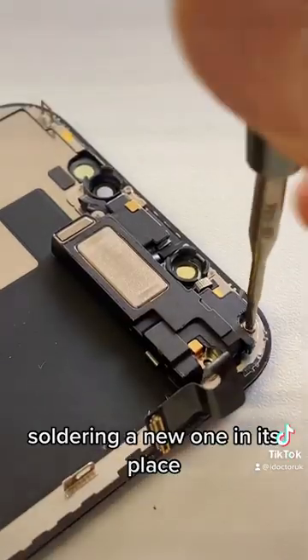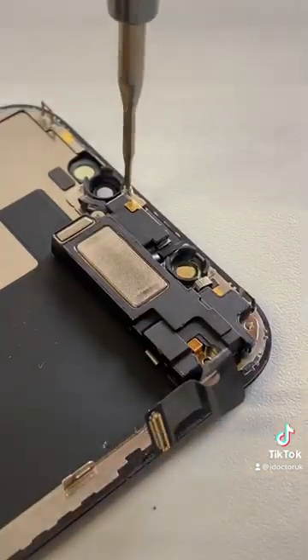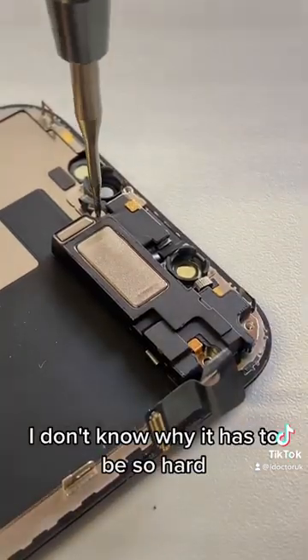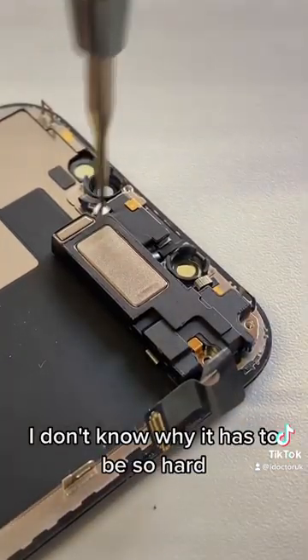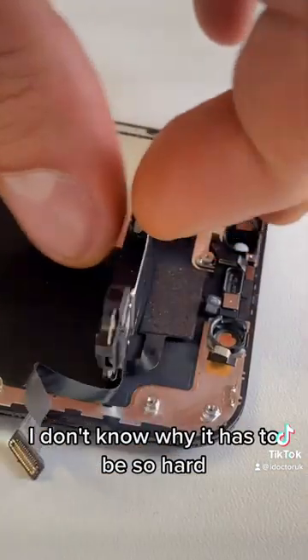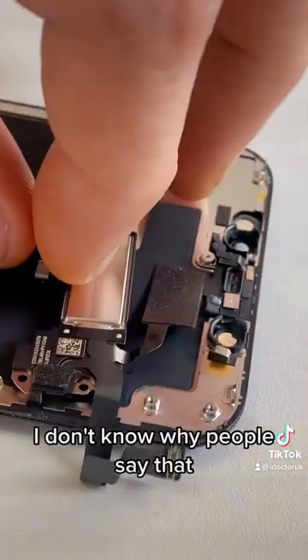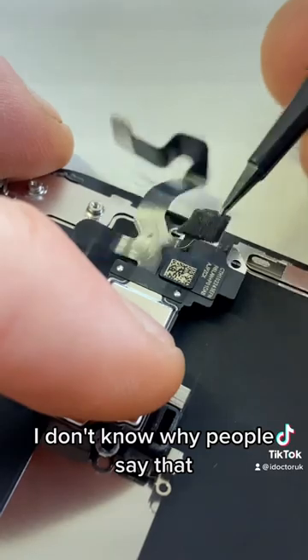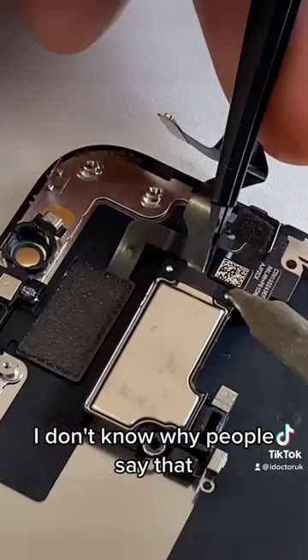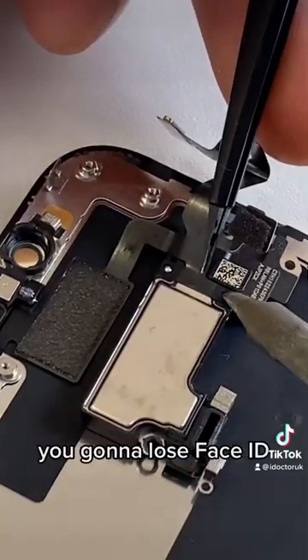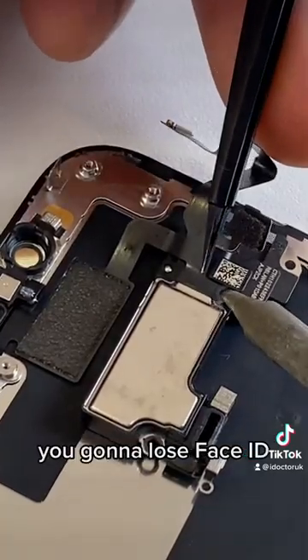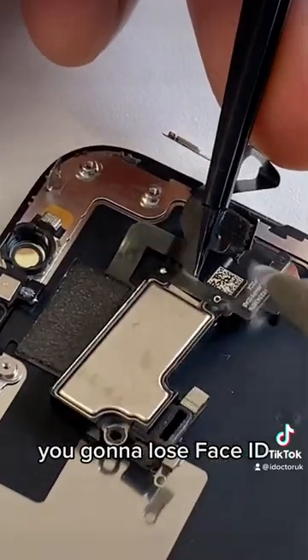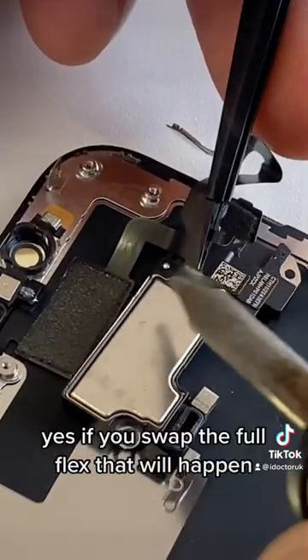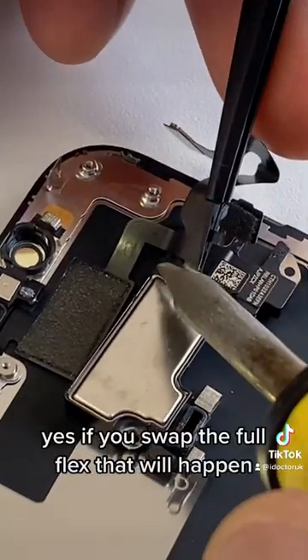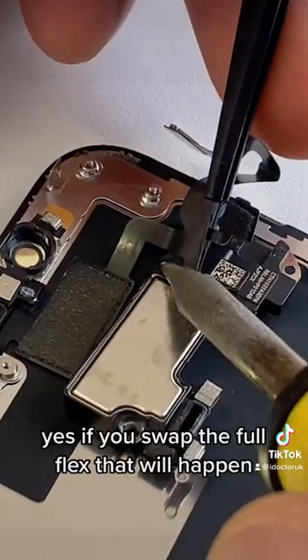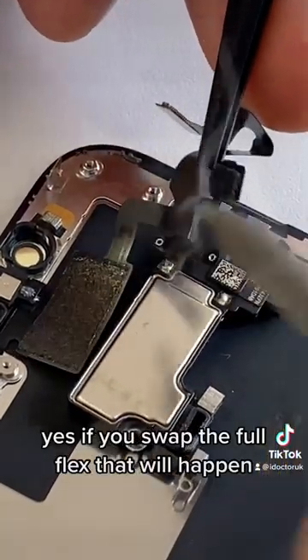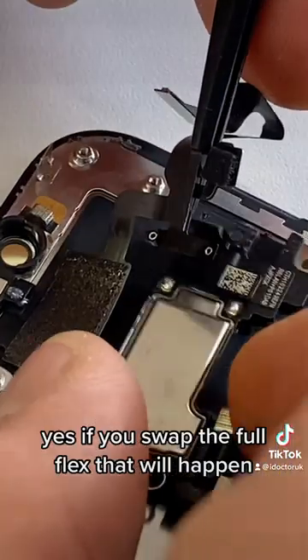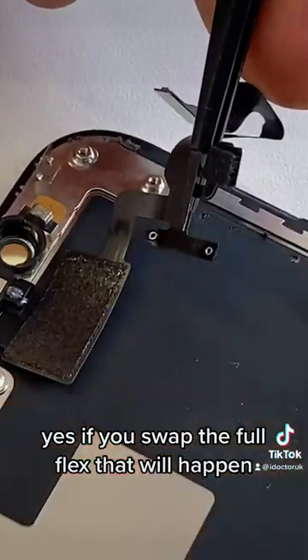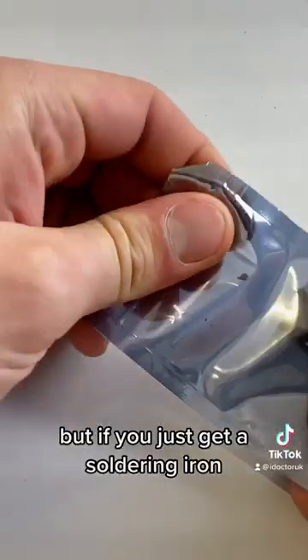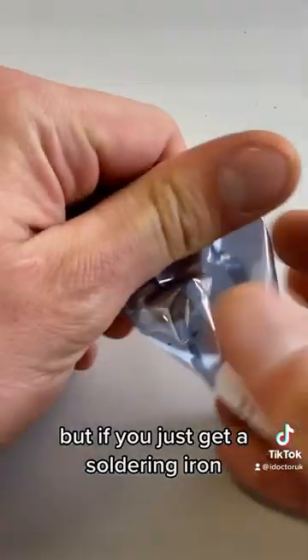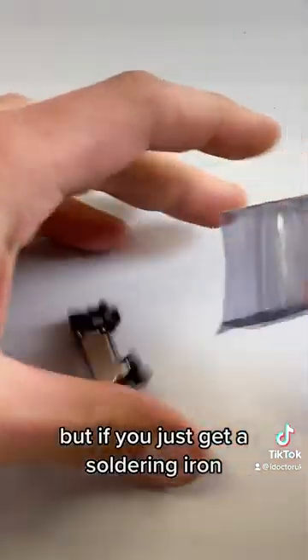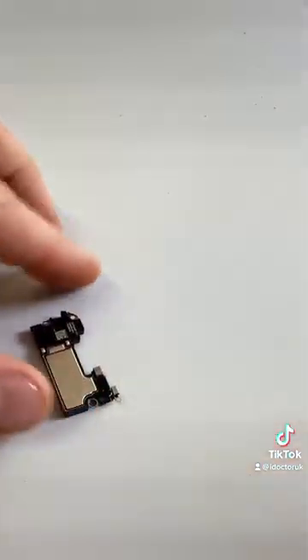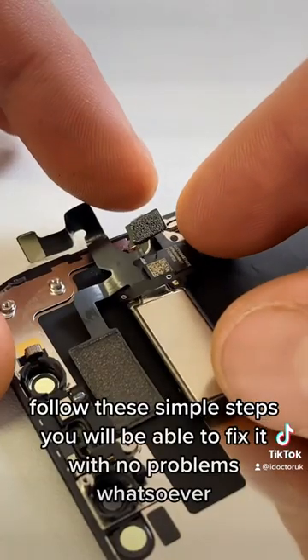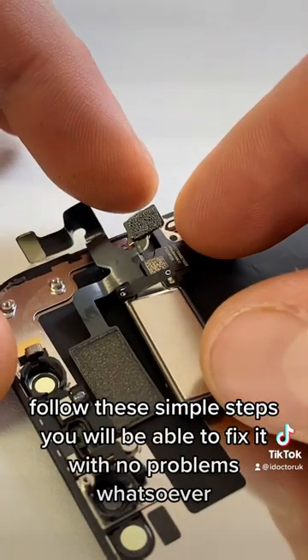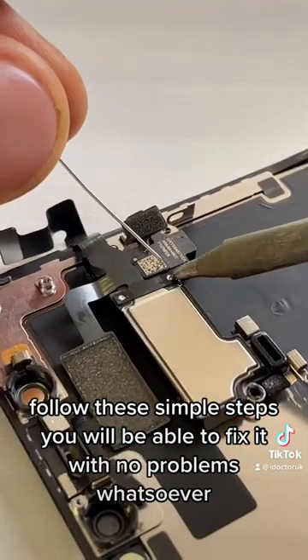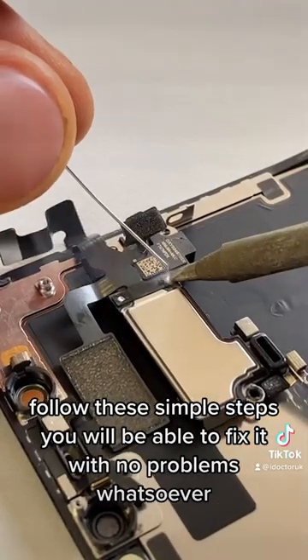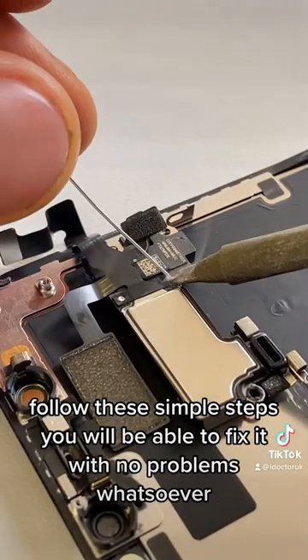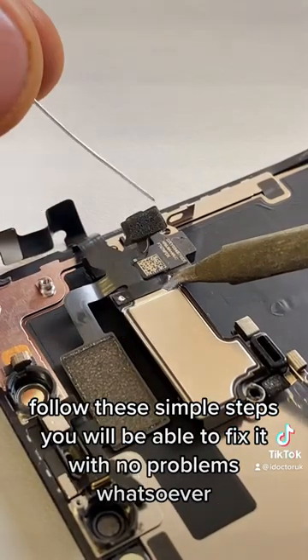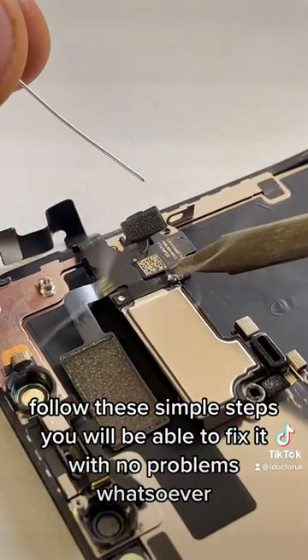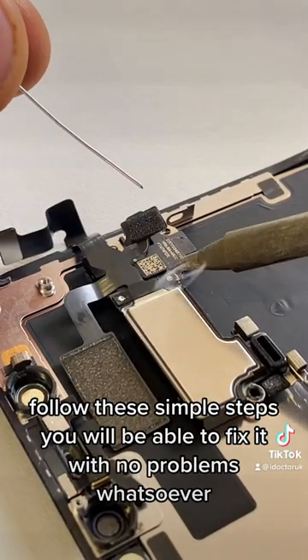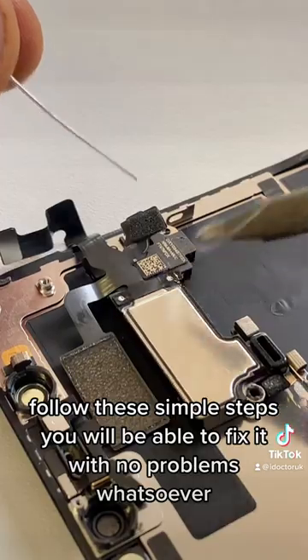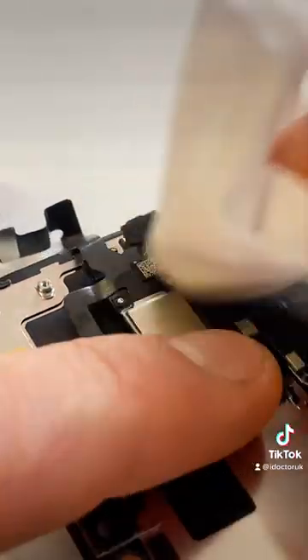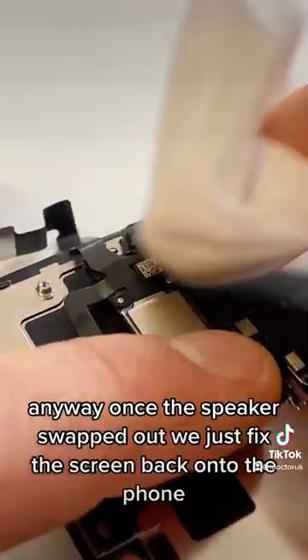I don't know why it has to be so hard. I don't know why people say that you're going to lose Face ID. Yes, if you swap the full flex that will happen, but if you just get a soldering iron and follow these simple steps, you will be able to fix it with no problems whatsoever.